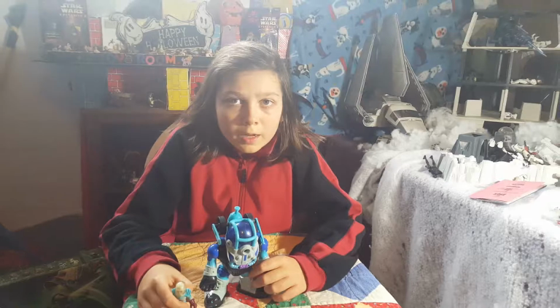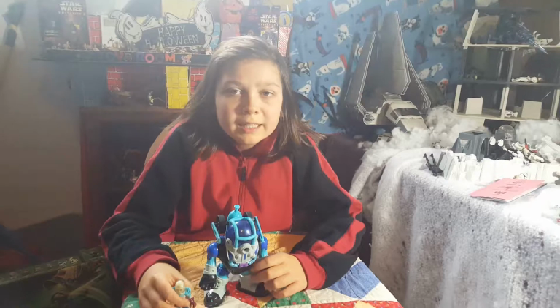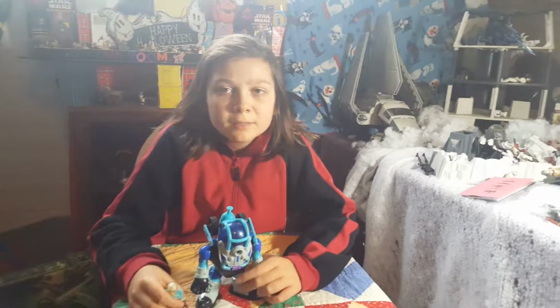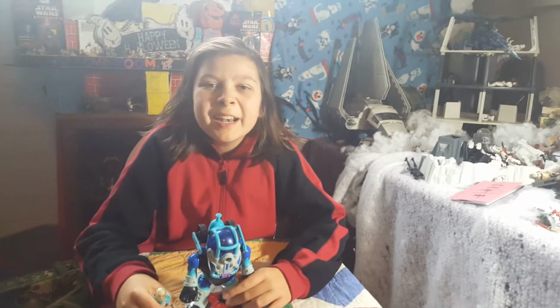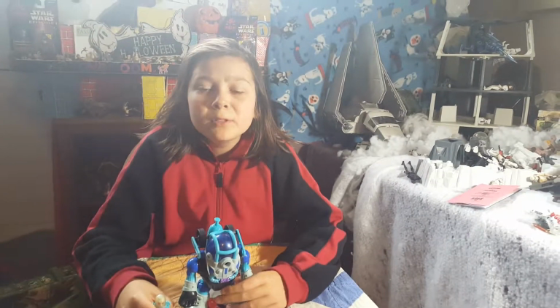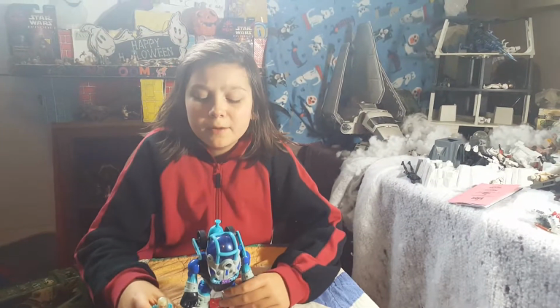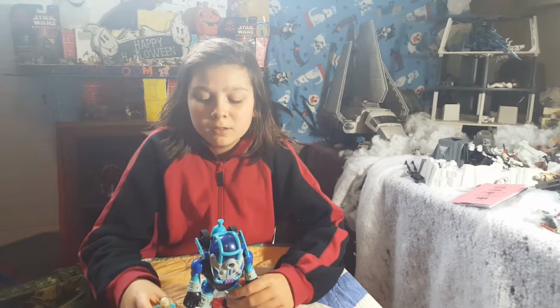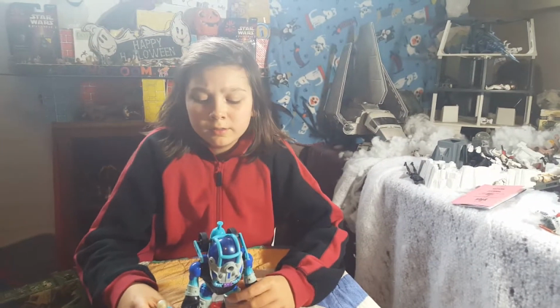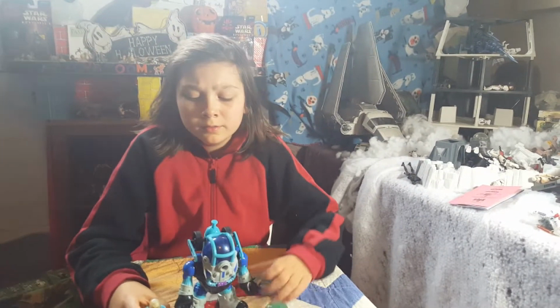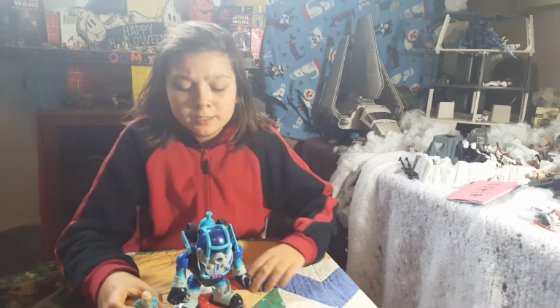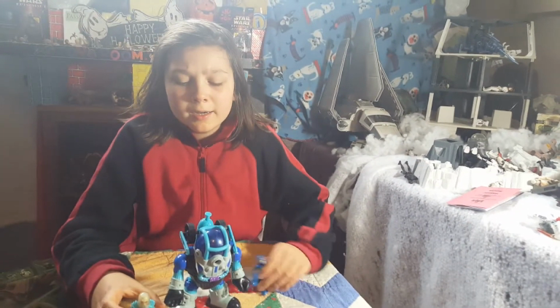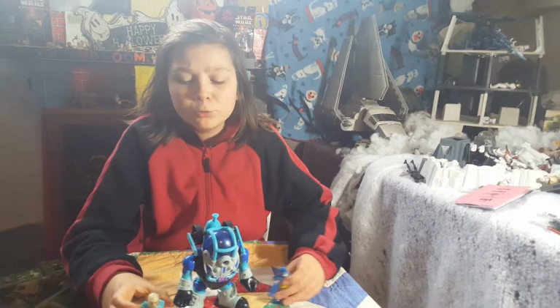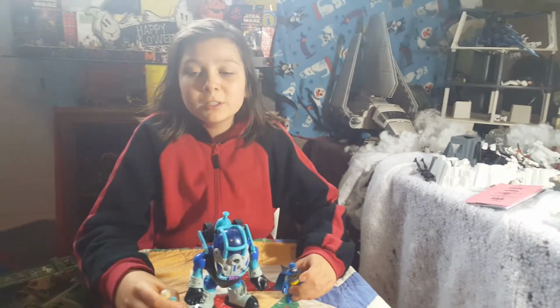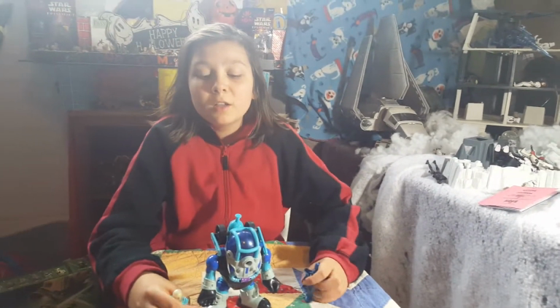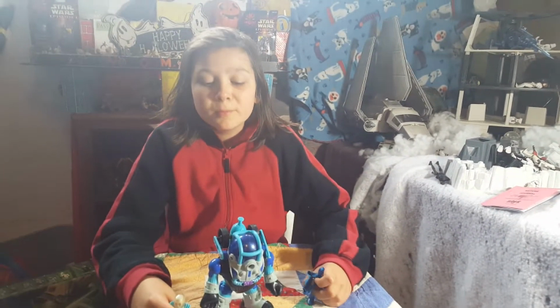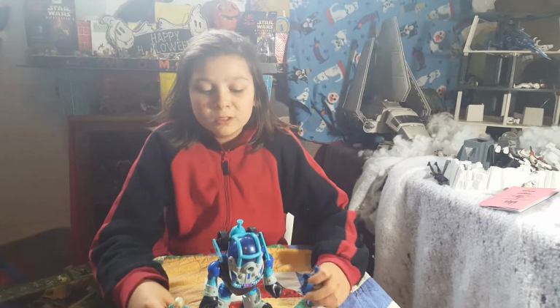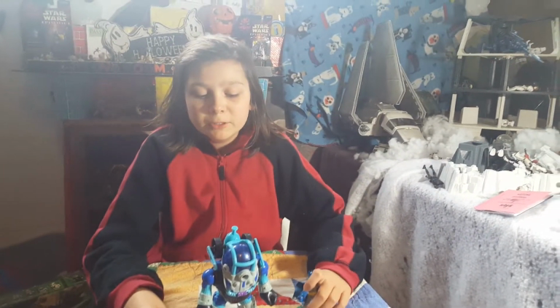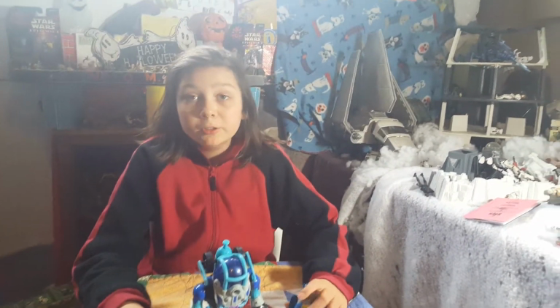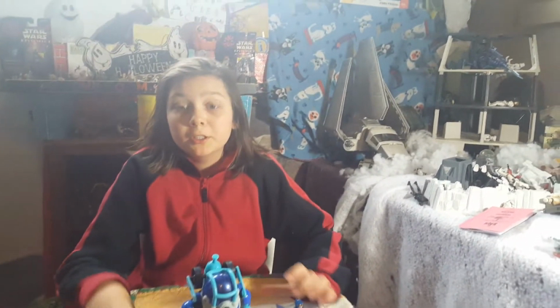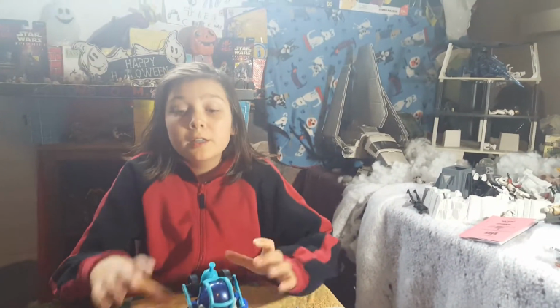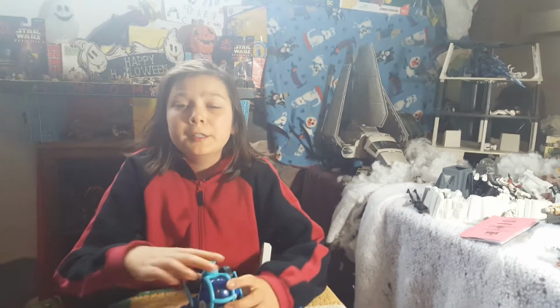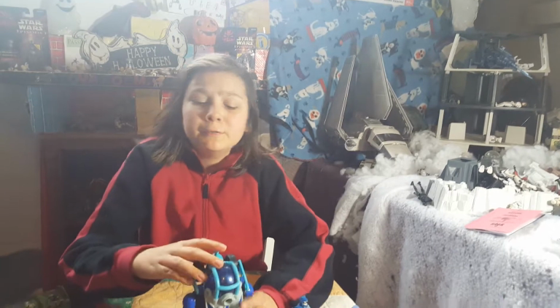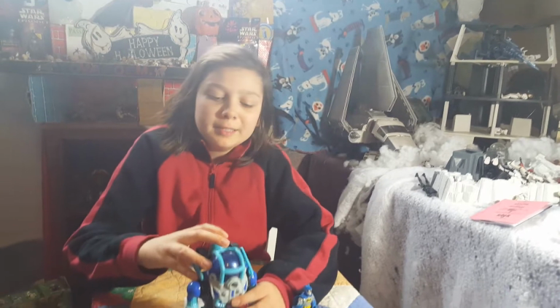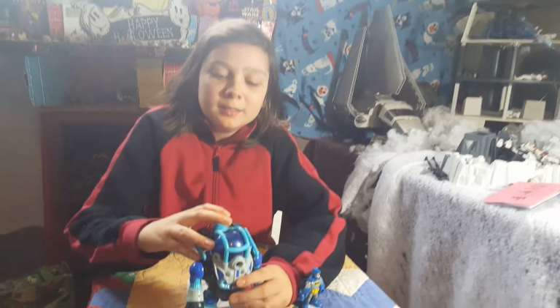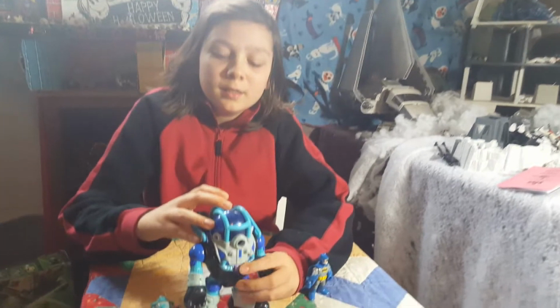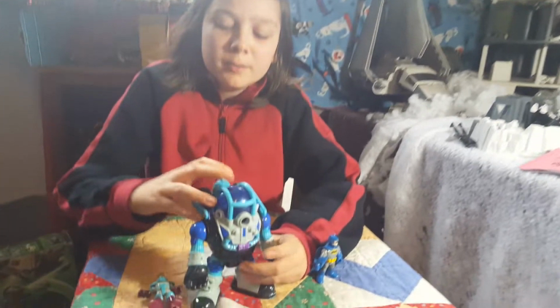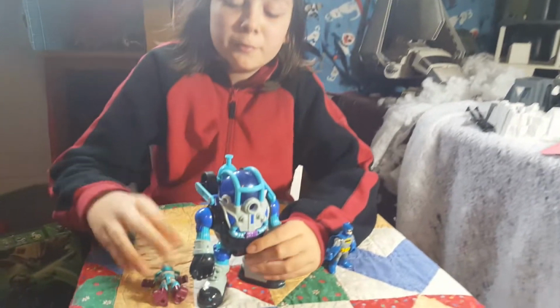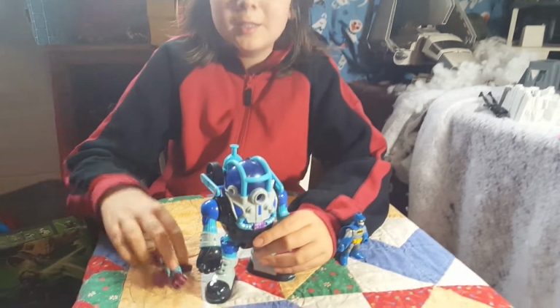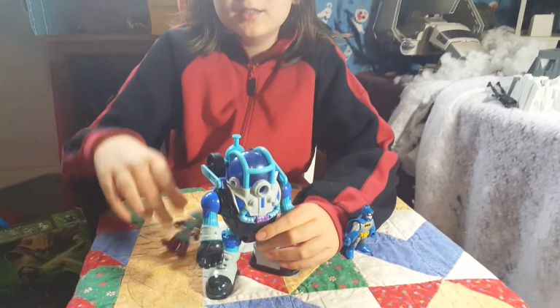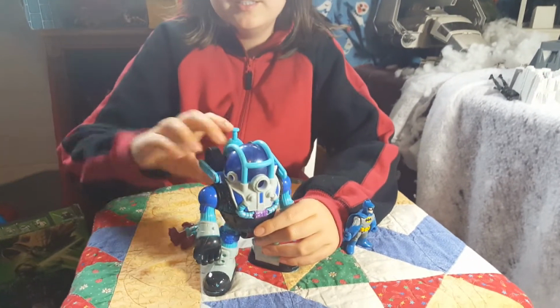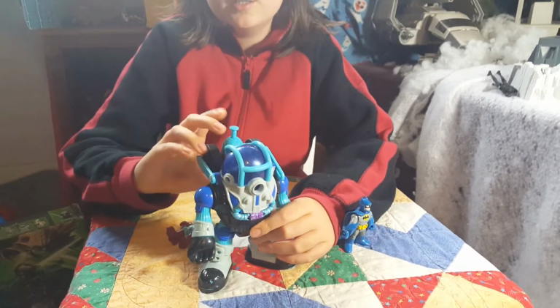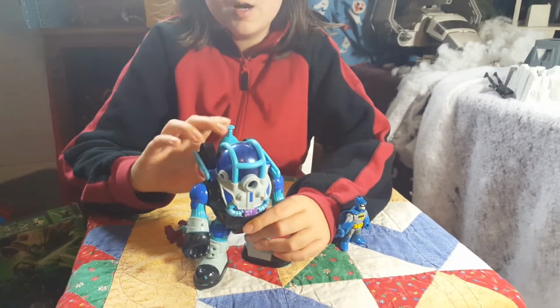Hi guys, my name is Trevor and today on Toys on the Clock in Mwonga, I'll be showing you this Mr. Freeze's Bot.